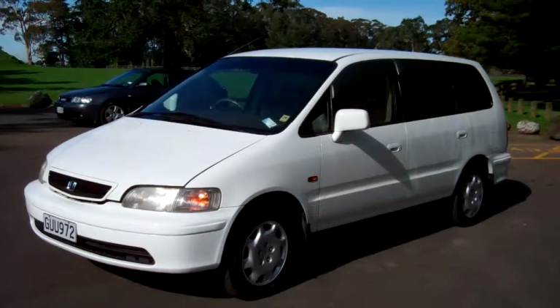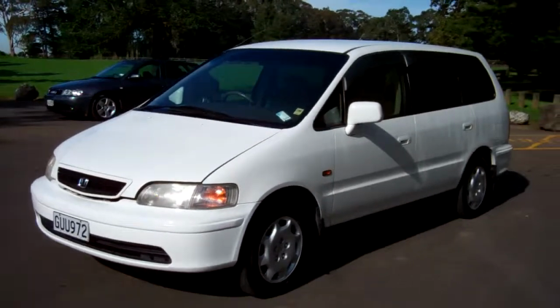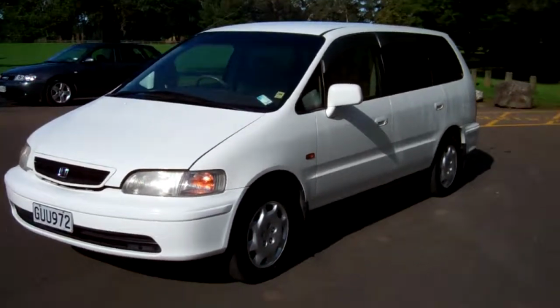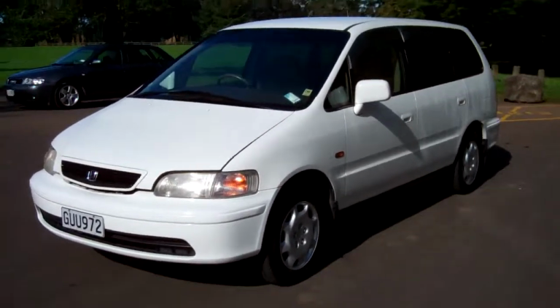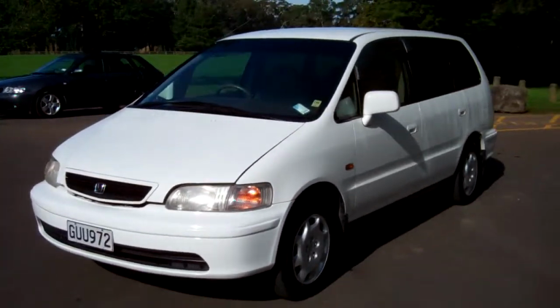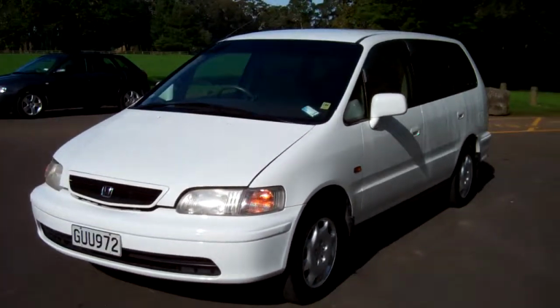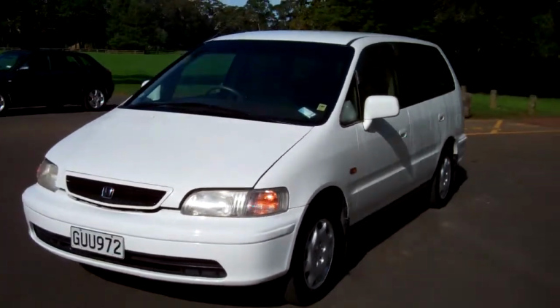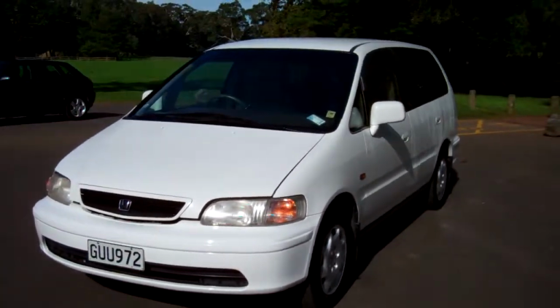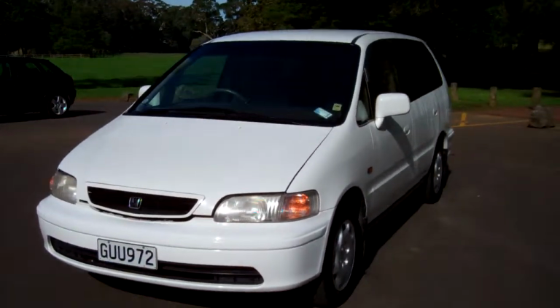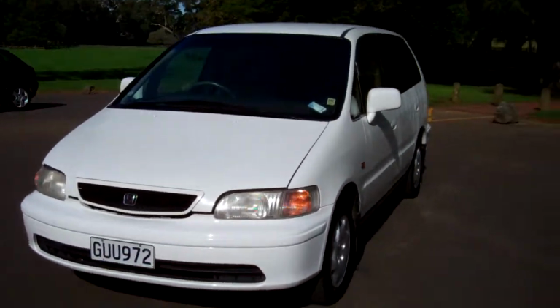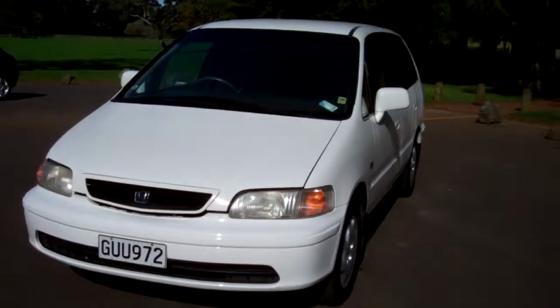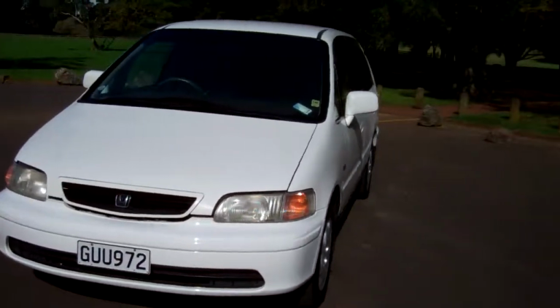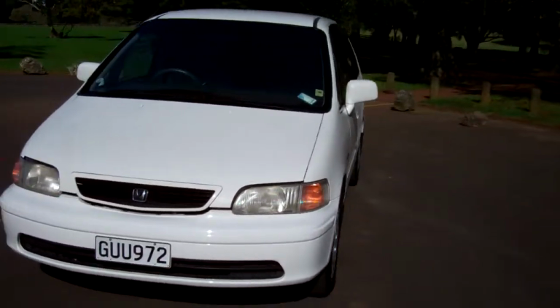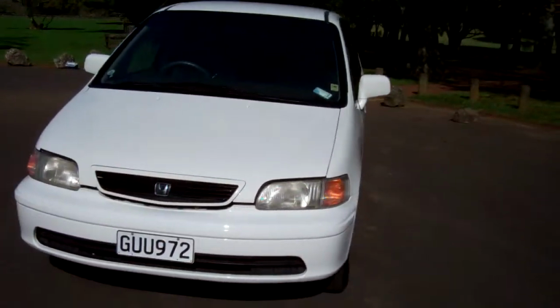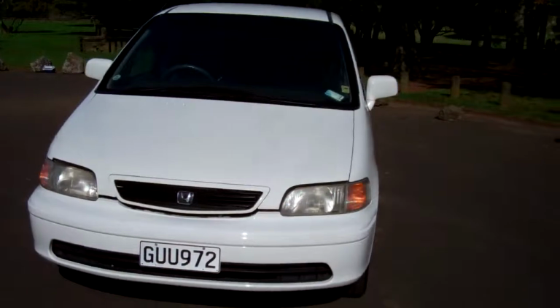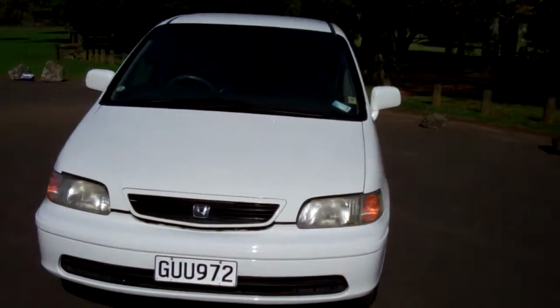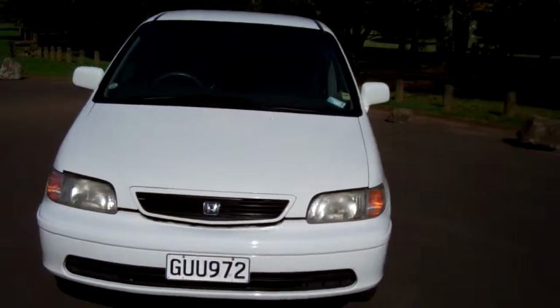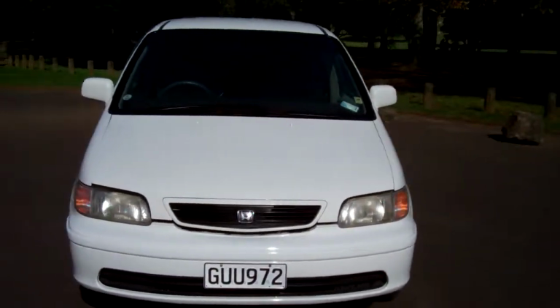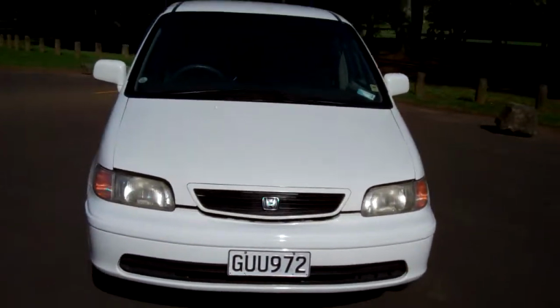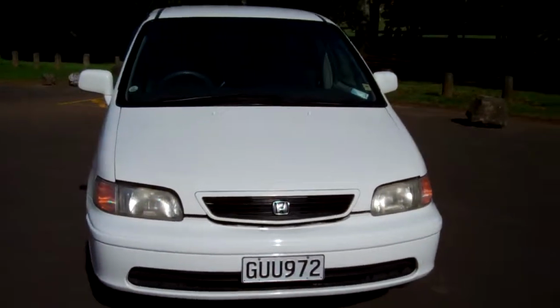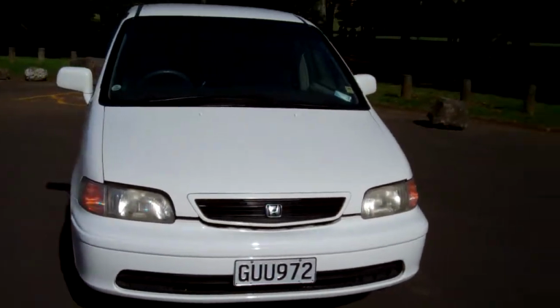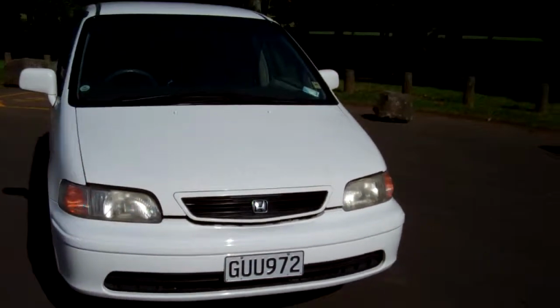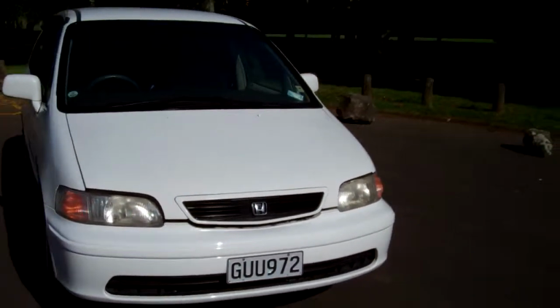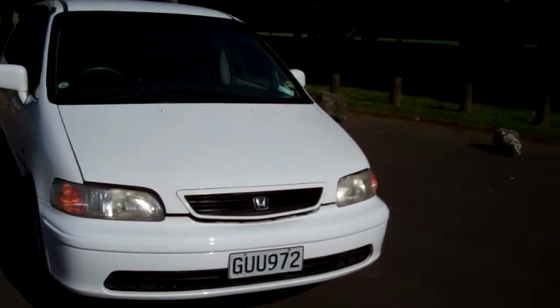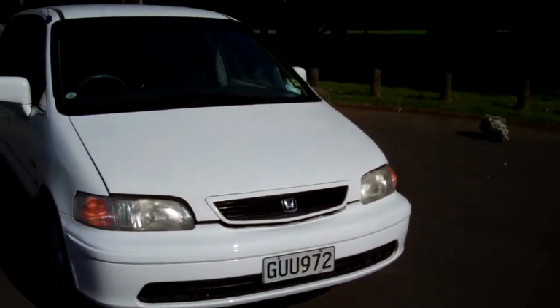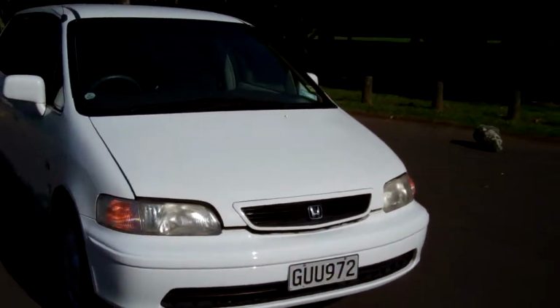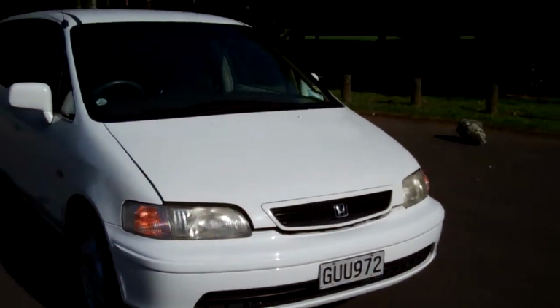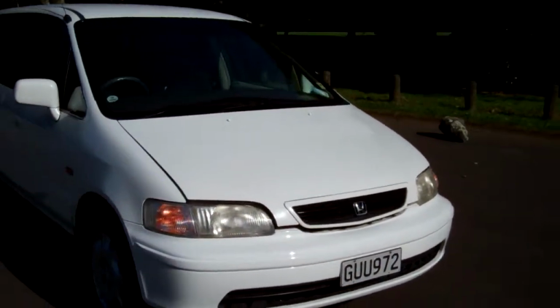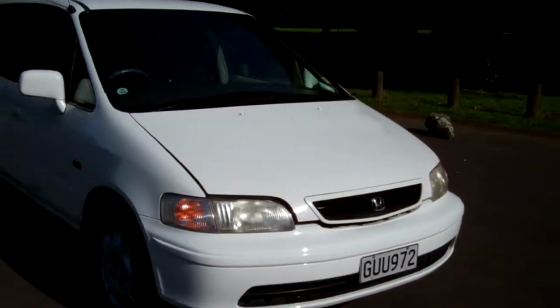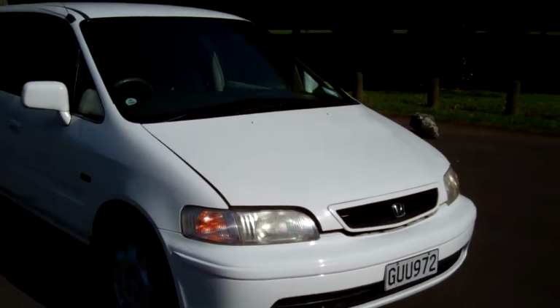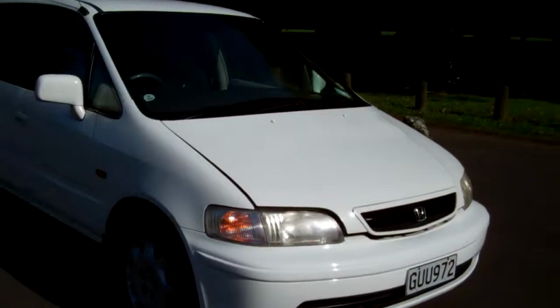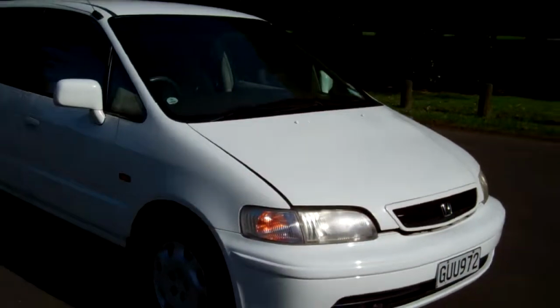Hi, this is Dan from Cash4Cars. What you're looking at is our latest vehicle to go on the internet in an auction. This is a 1999 Honda Odyssey Type S version.